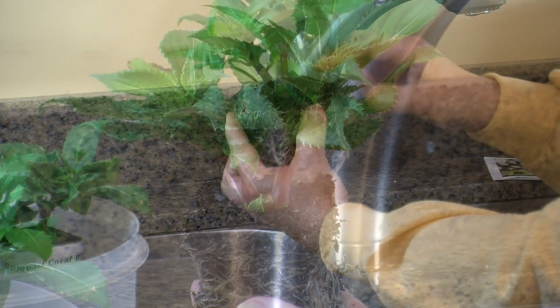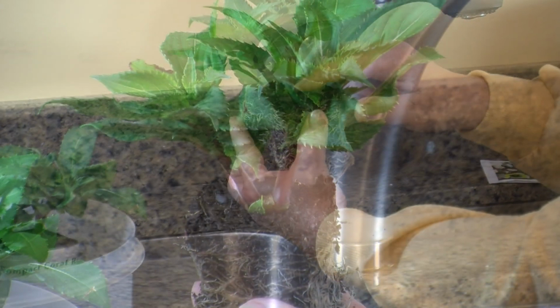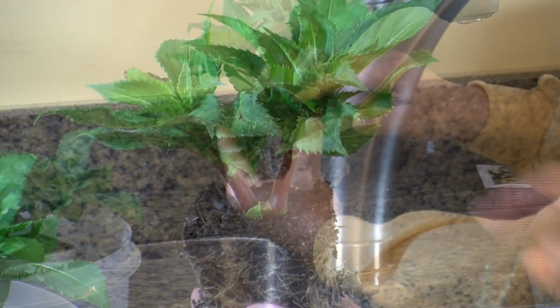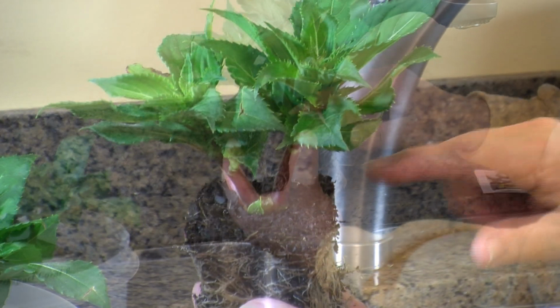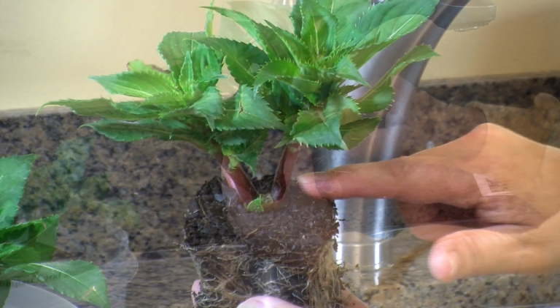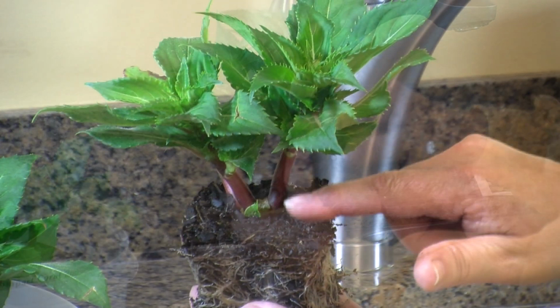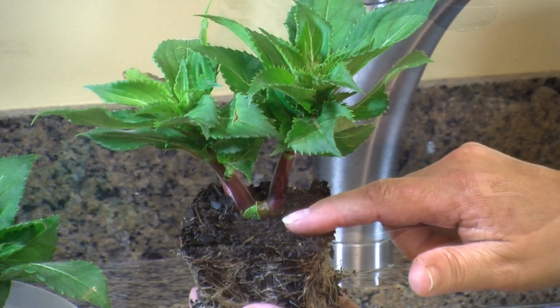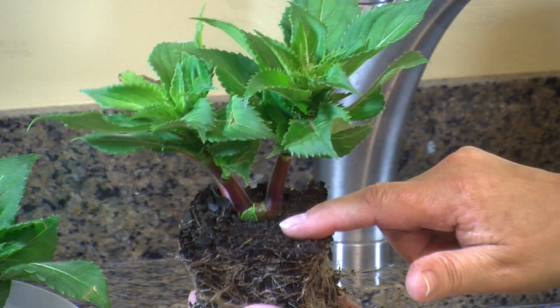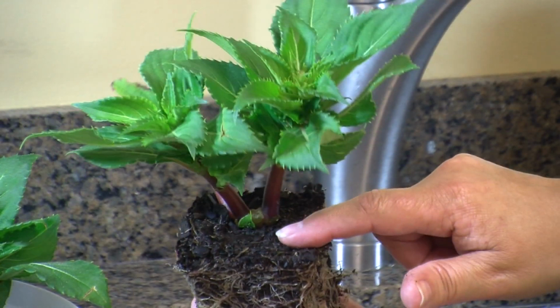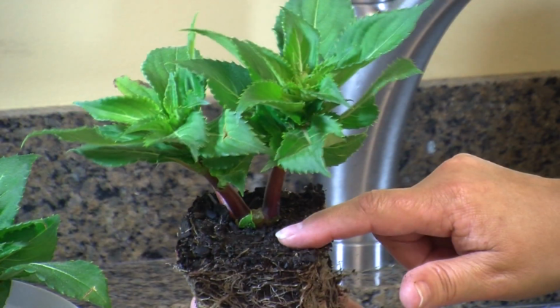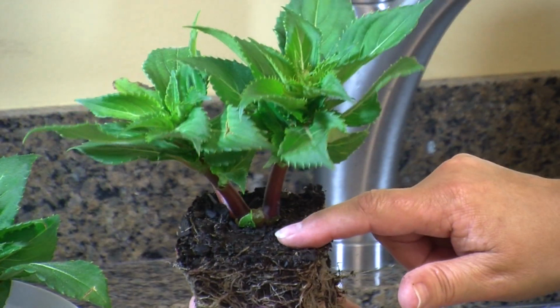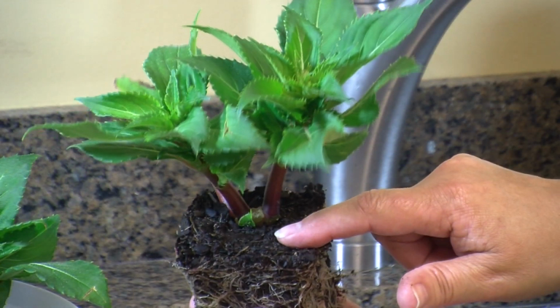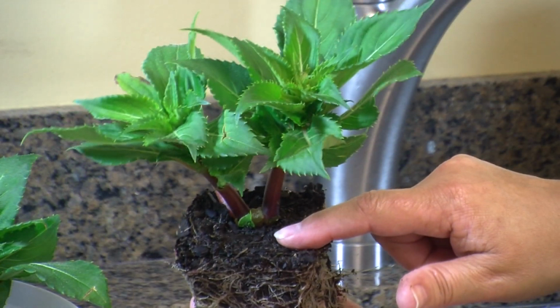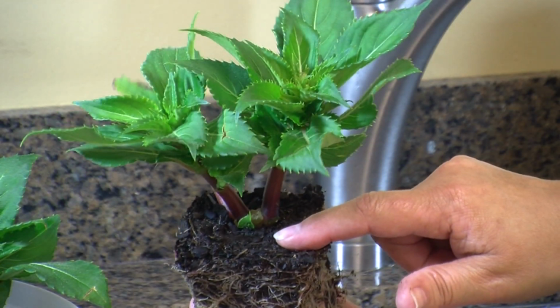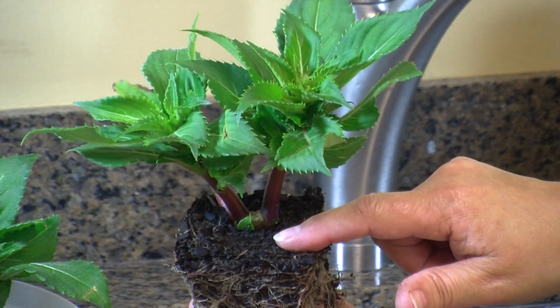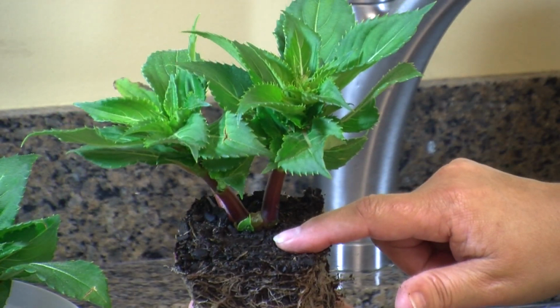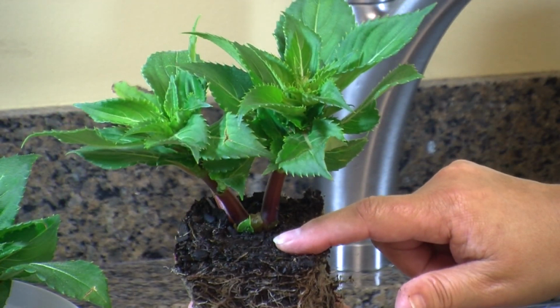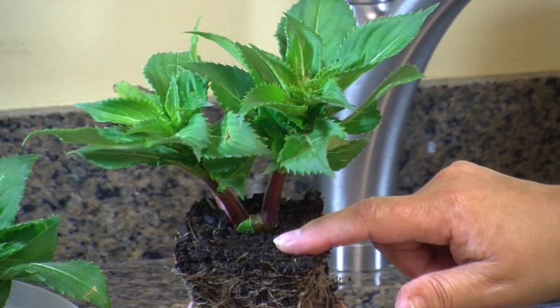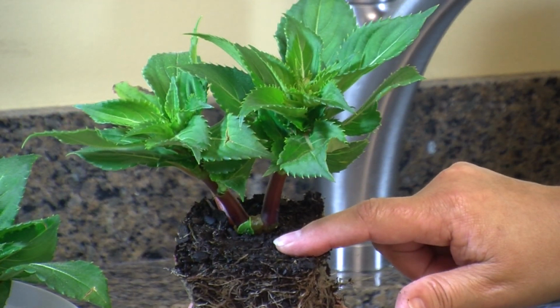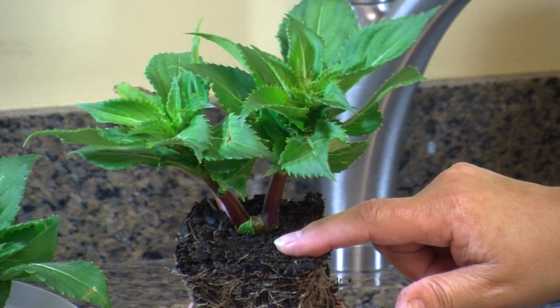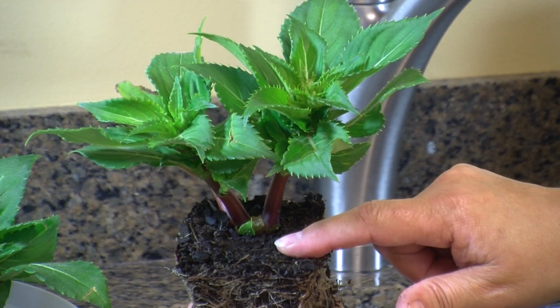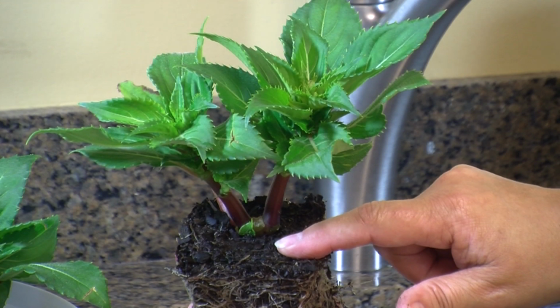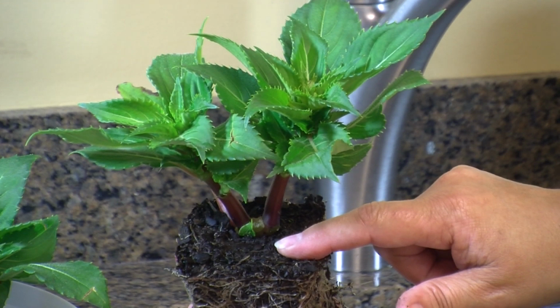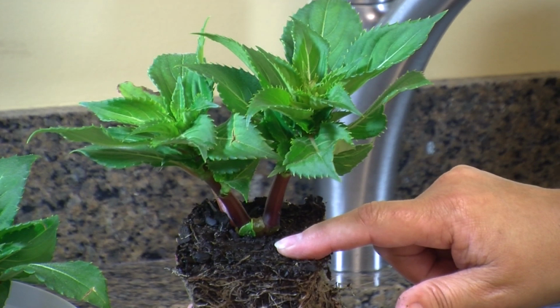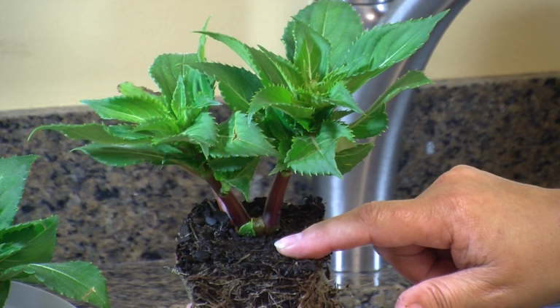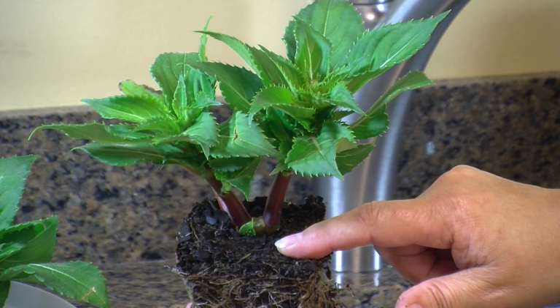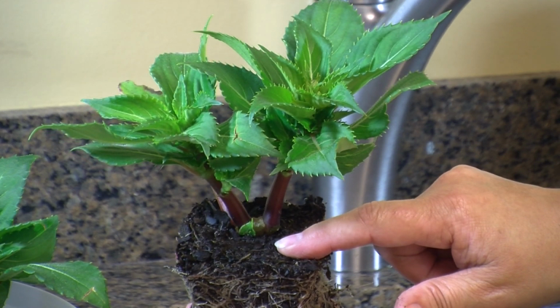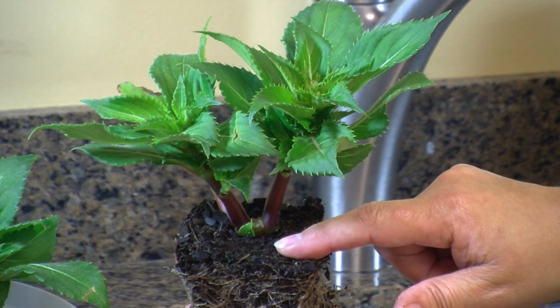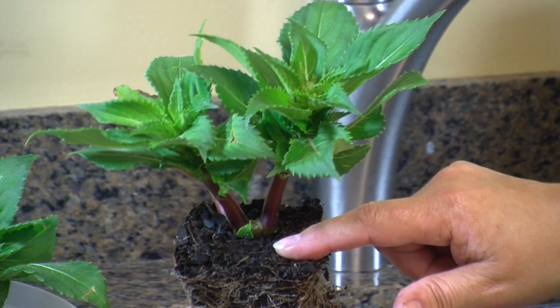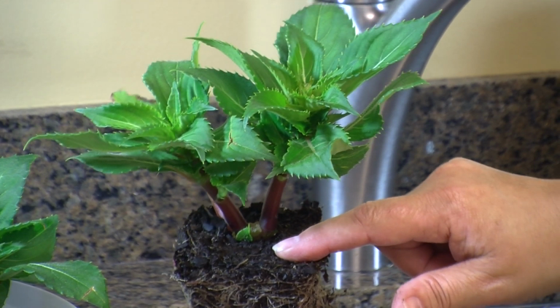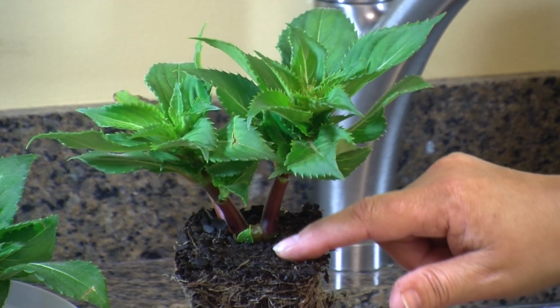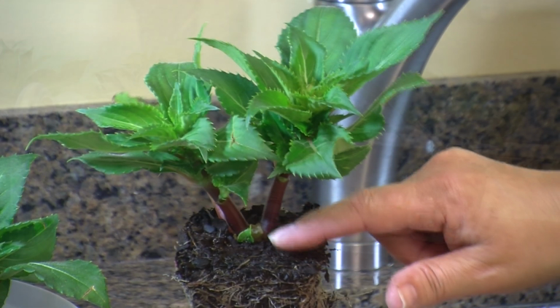The top of the root ball should be level with the surrounding ground after planting. You may need to add or remove soil from the hole to get the plant at just the right level.